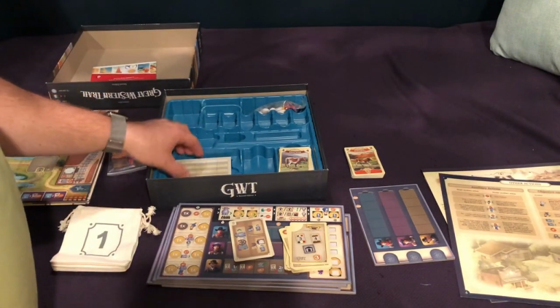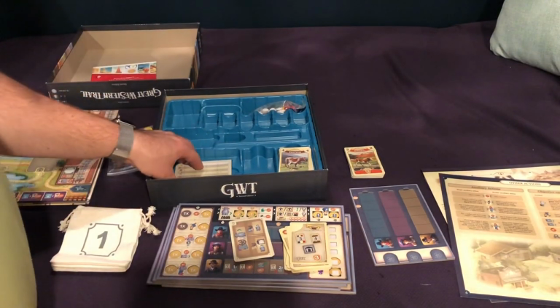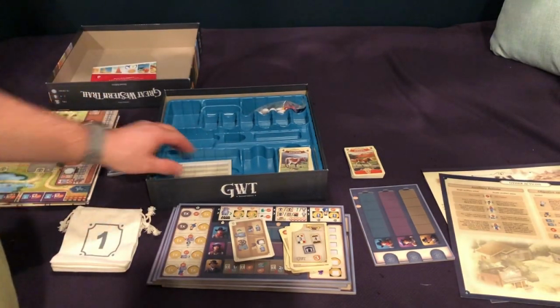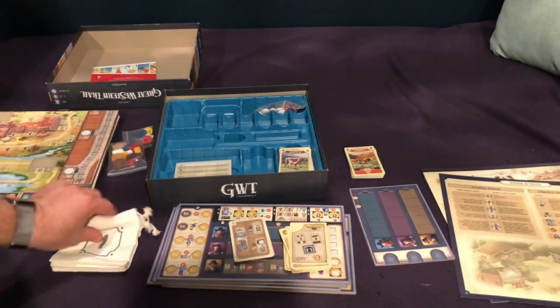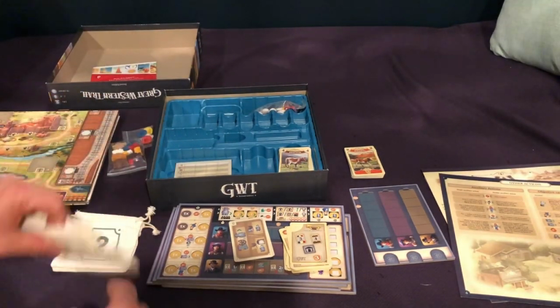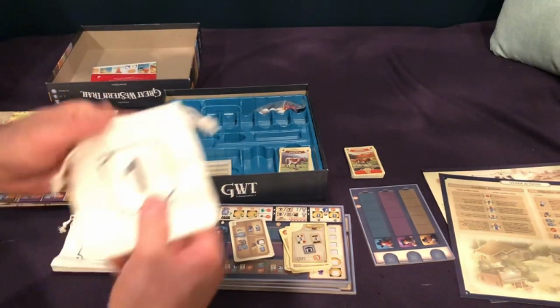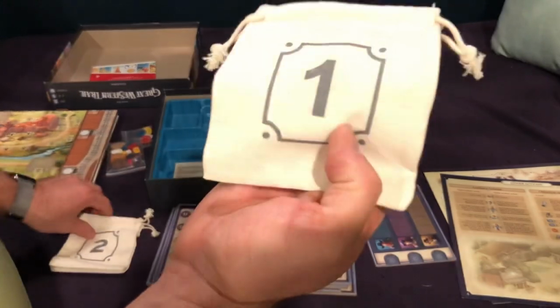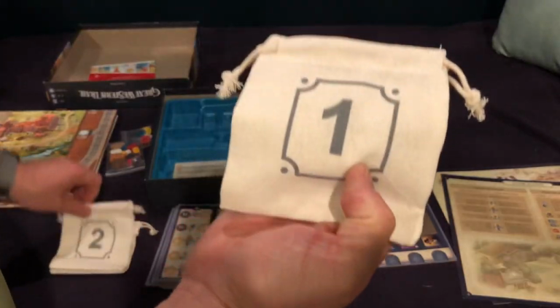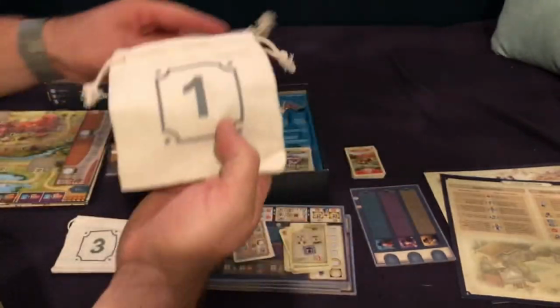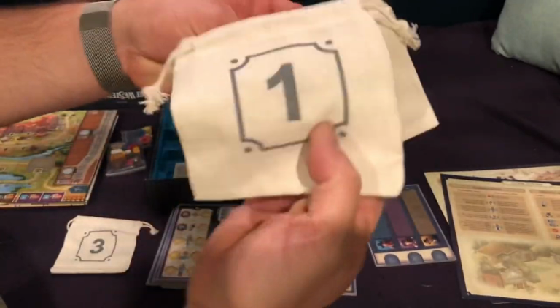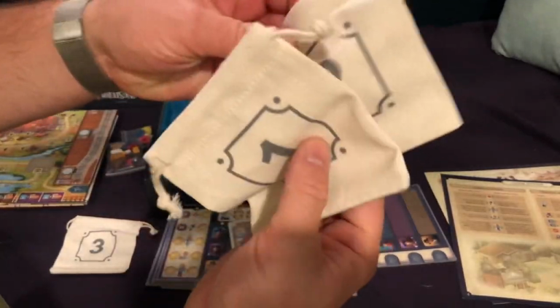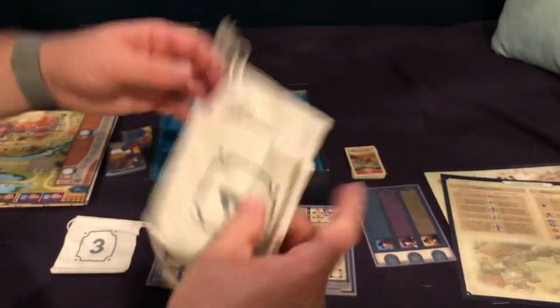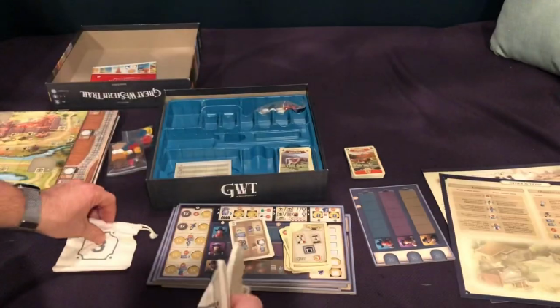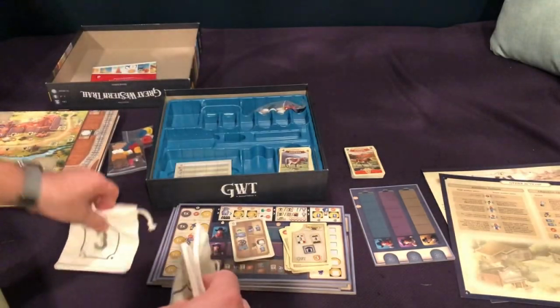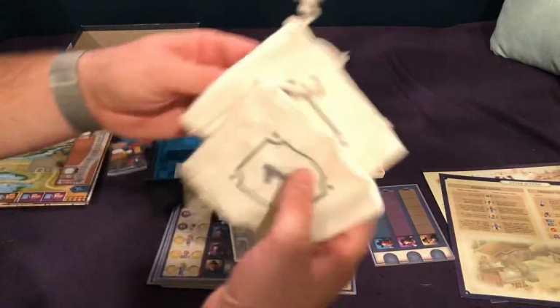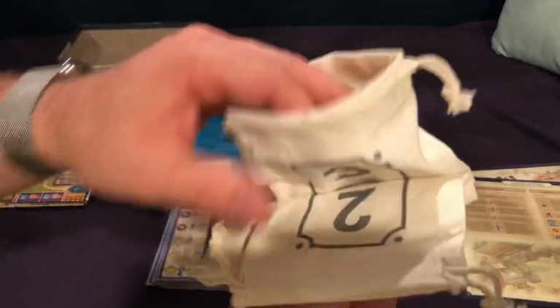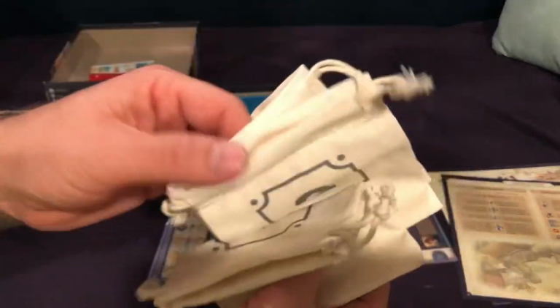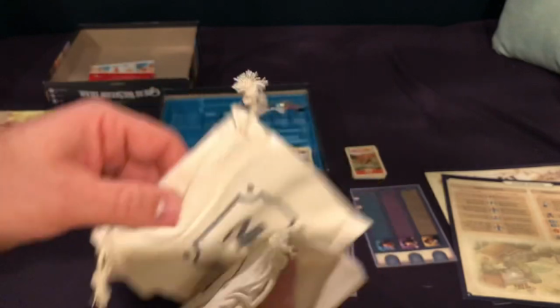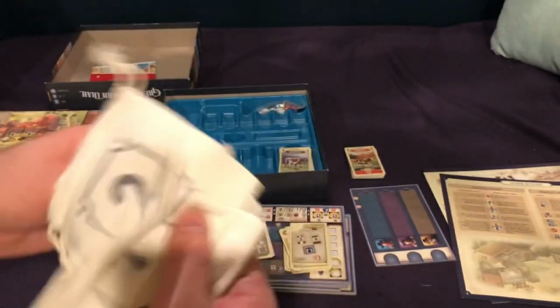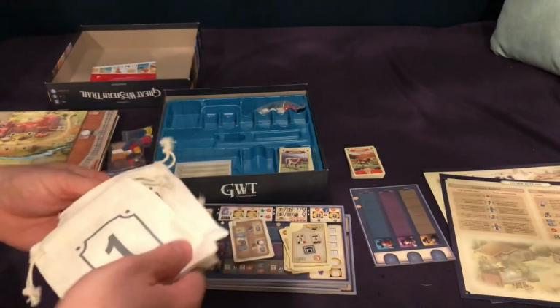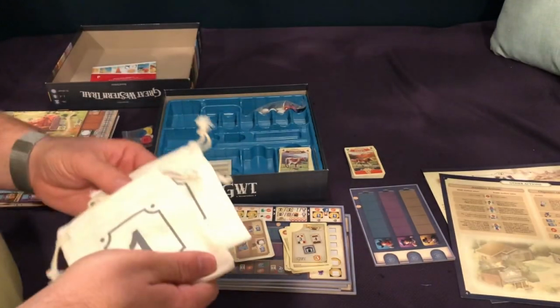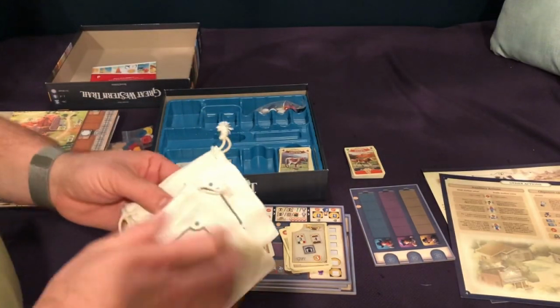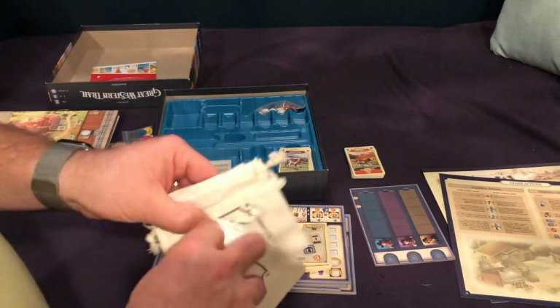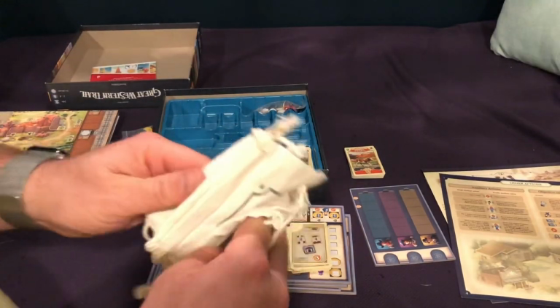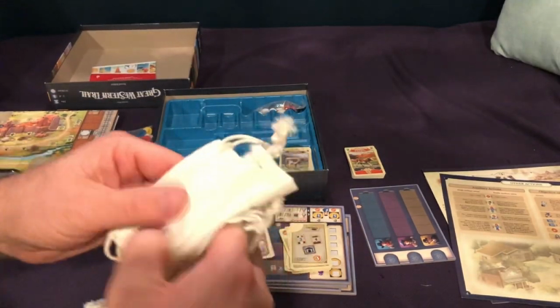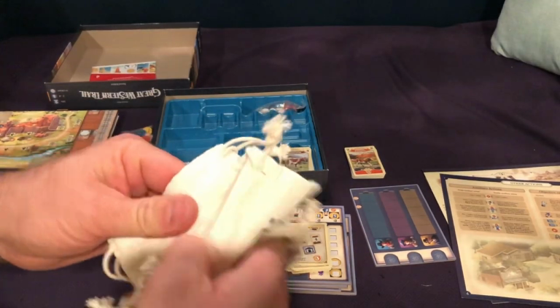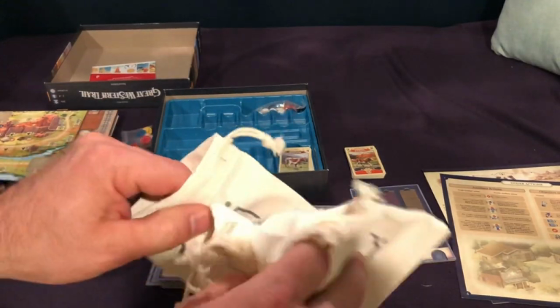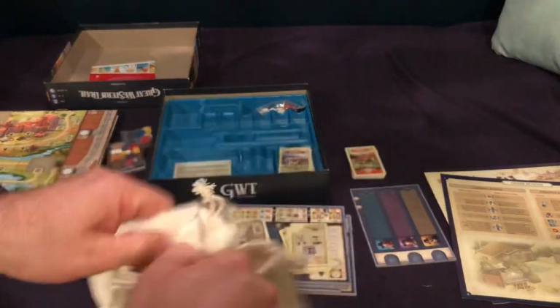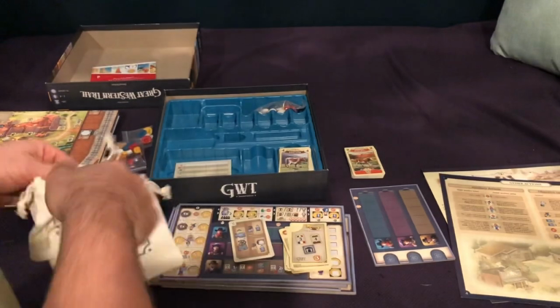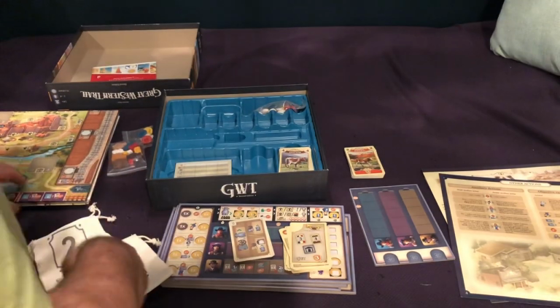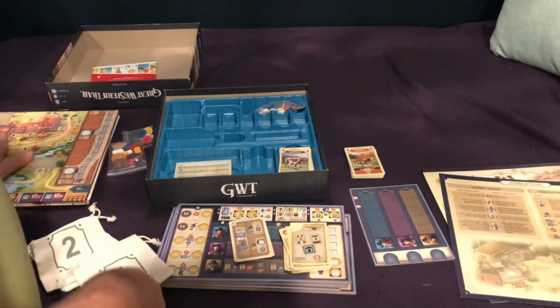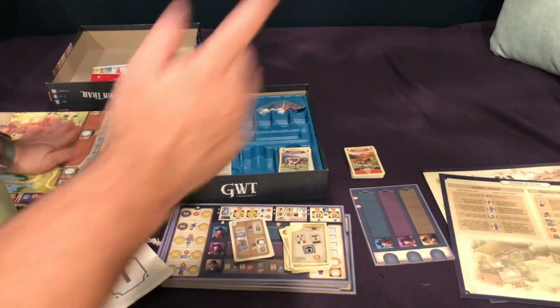Hopefully you enjoyed this unboxing. And, I forgot to show you these little bags — those are where the ones, twos, and threes will go. I actually think that's a good thing. I remember having to stack those and try to shuffle them. It's good that they have the bags for the tiles as they come out.